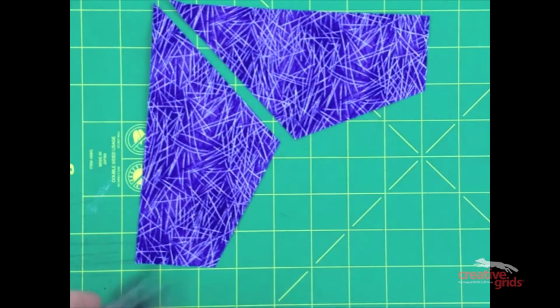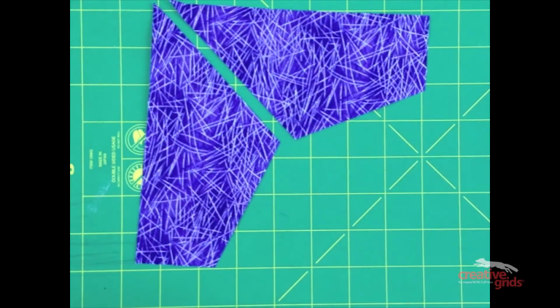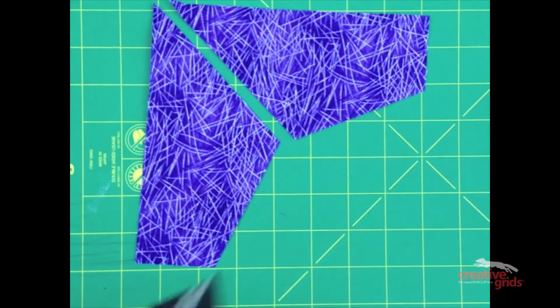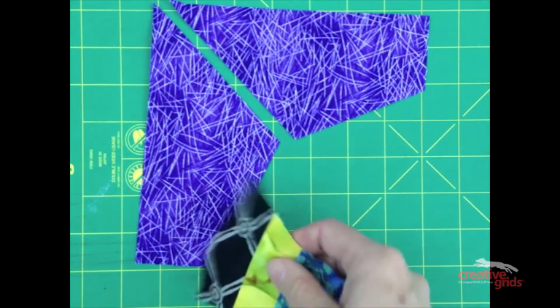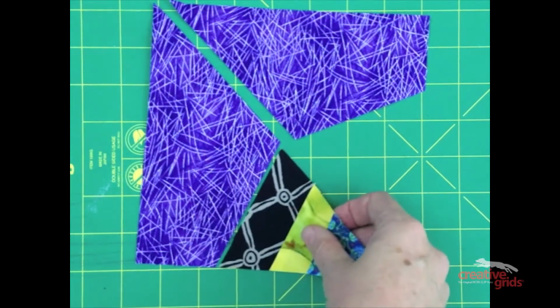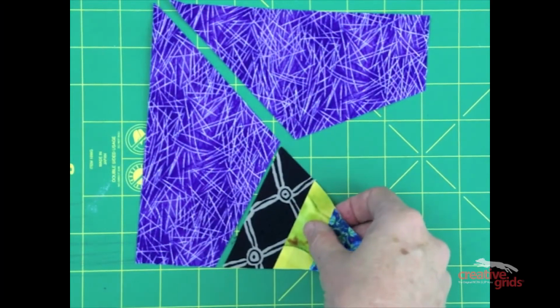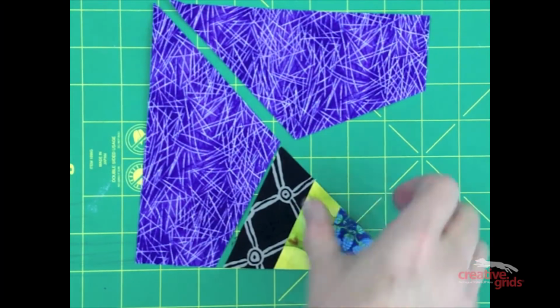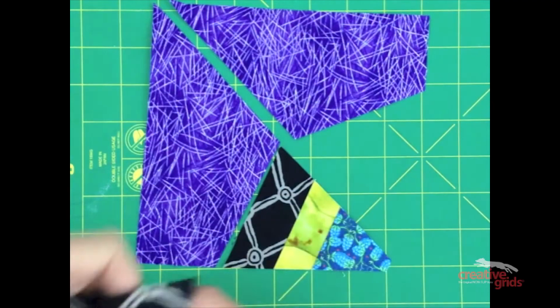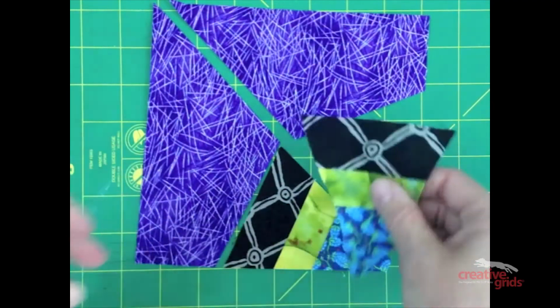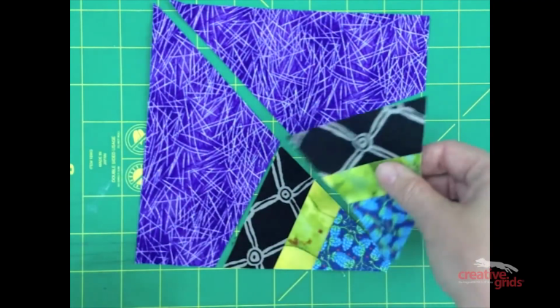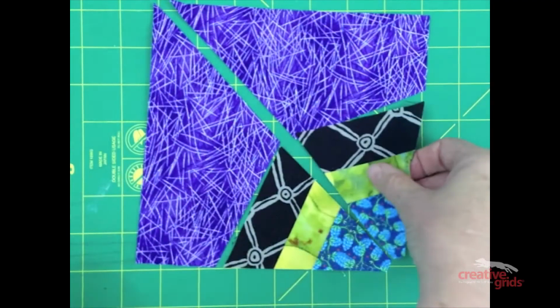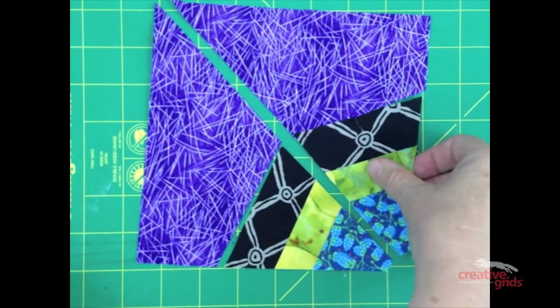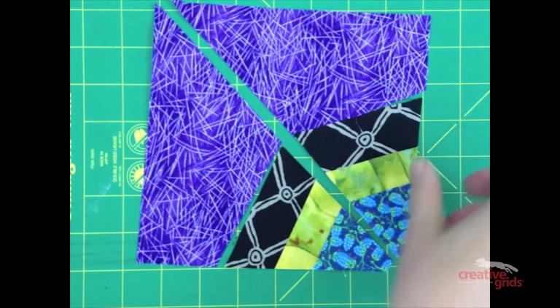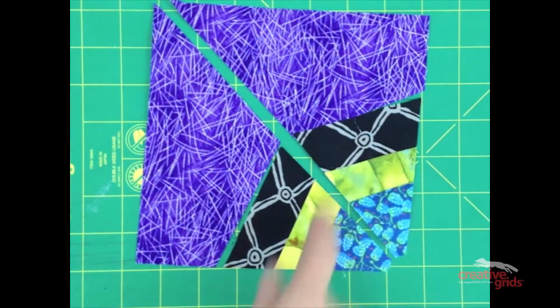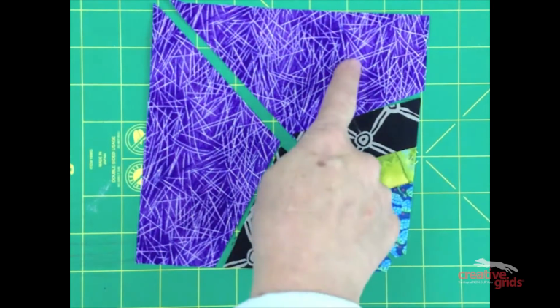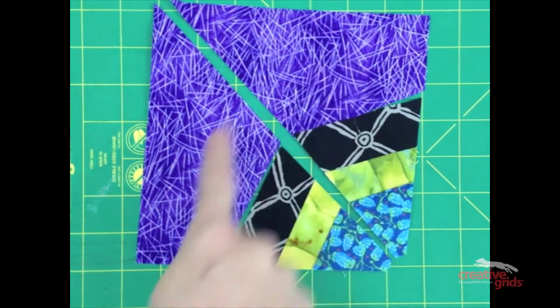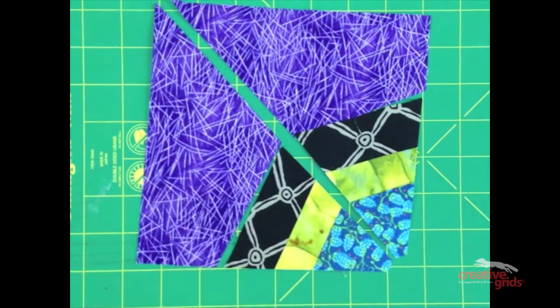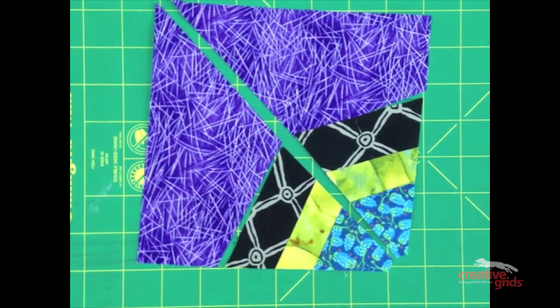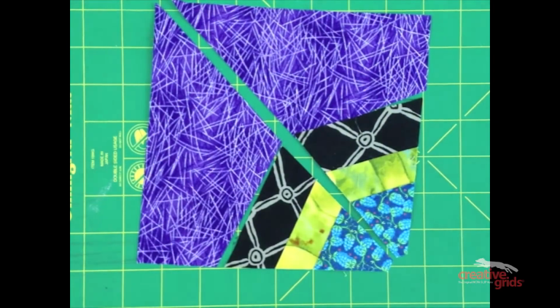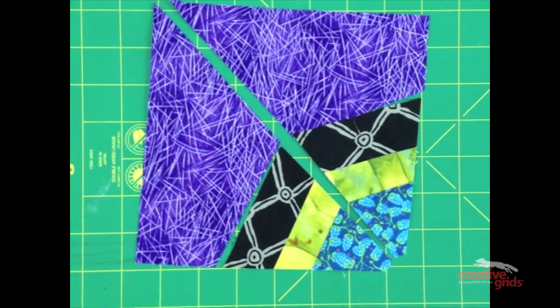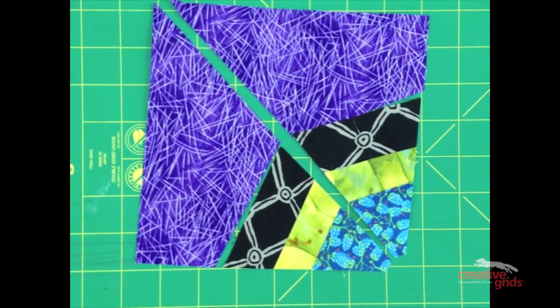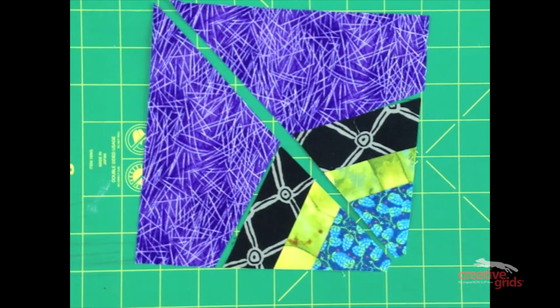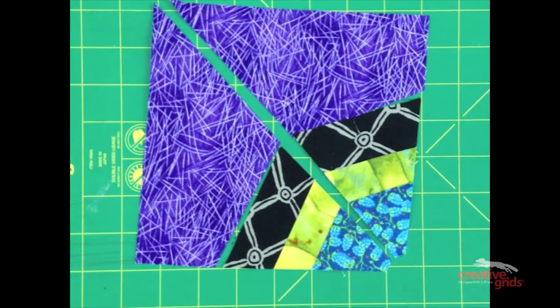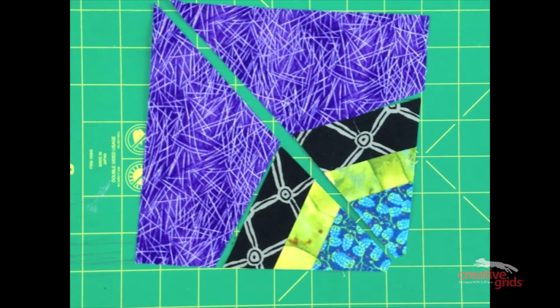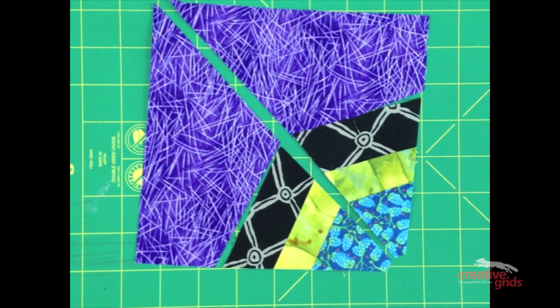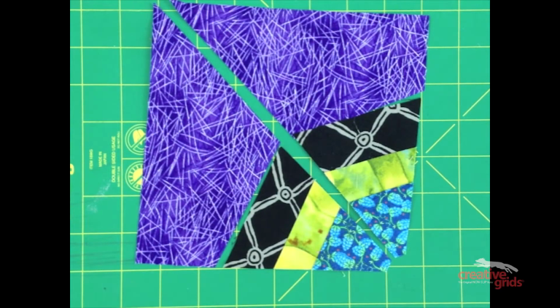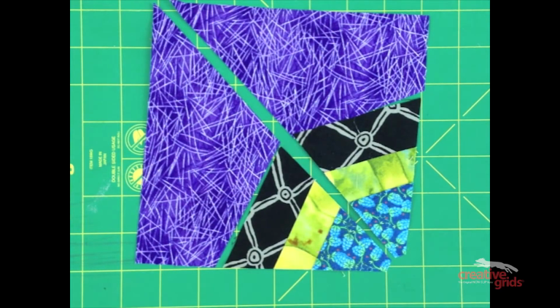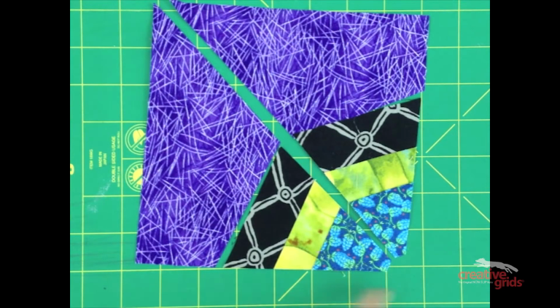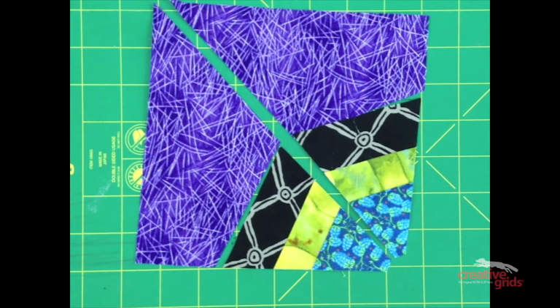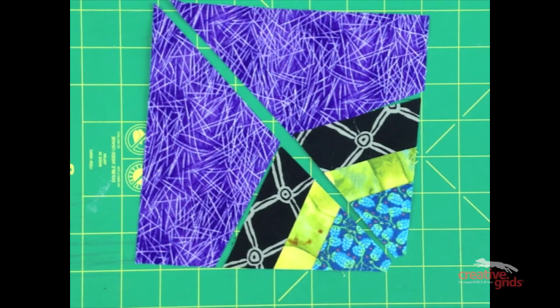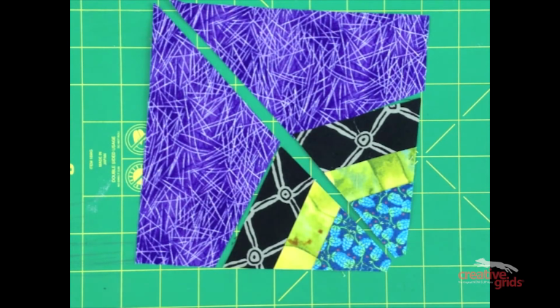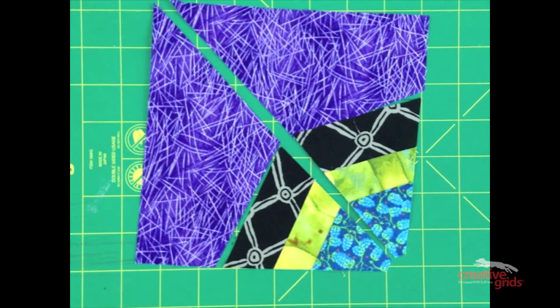The triangles will fit into each half like this. These background pieces are oversized, and once they're sewn together, they'll be squared up to match the edge of the triangles.